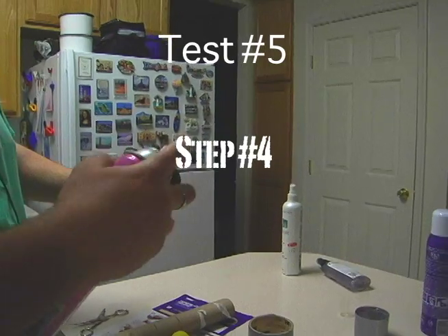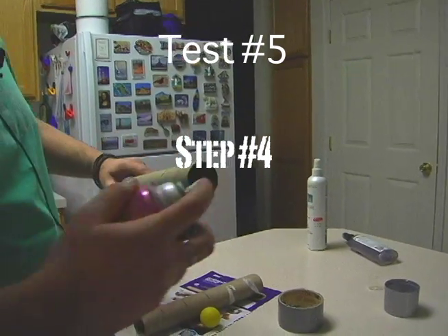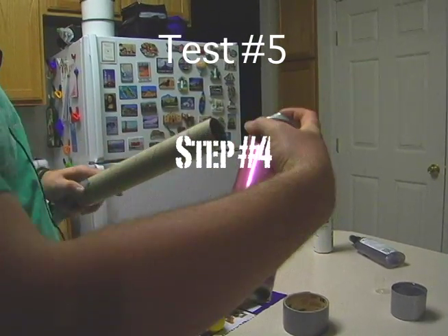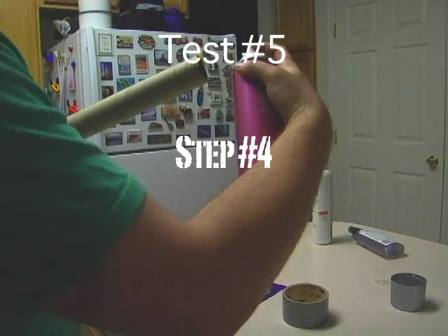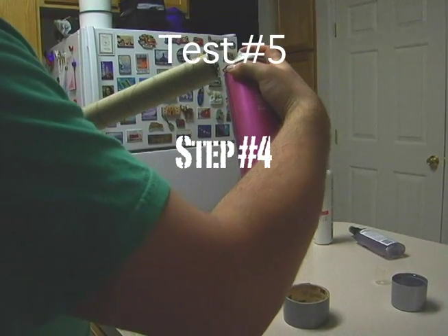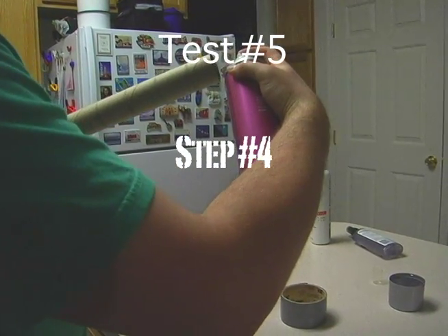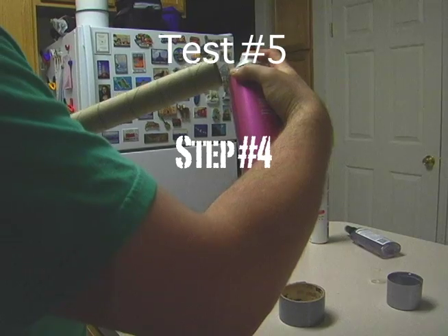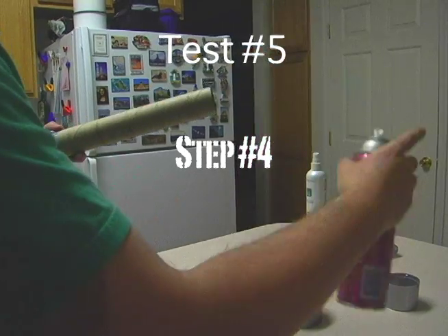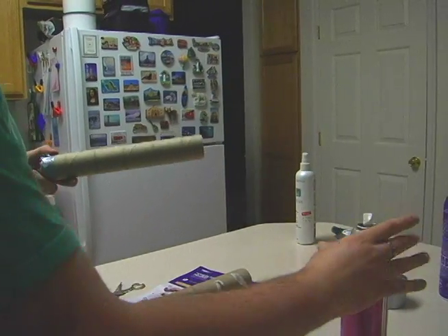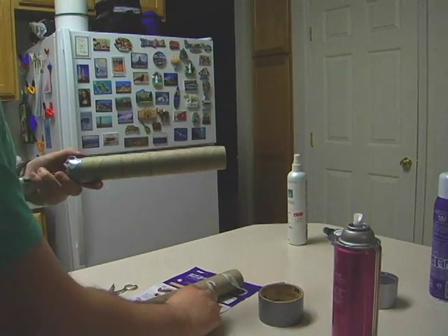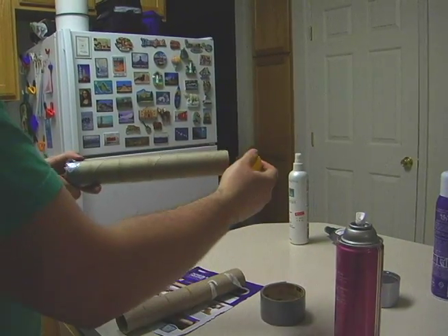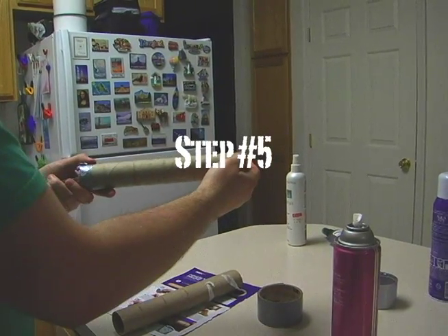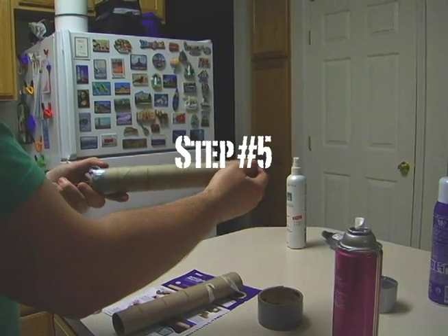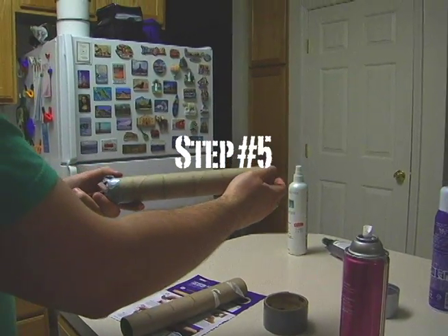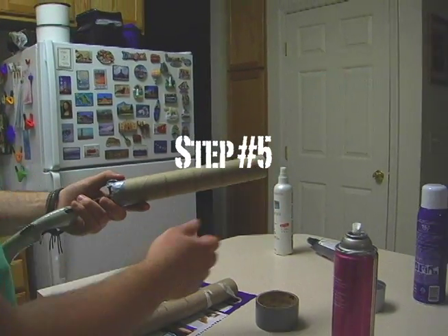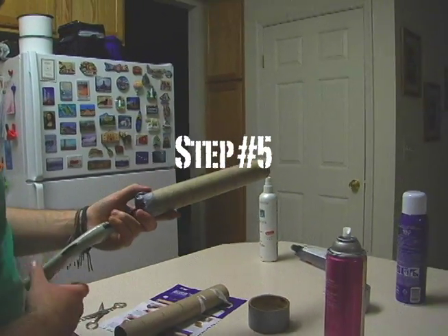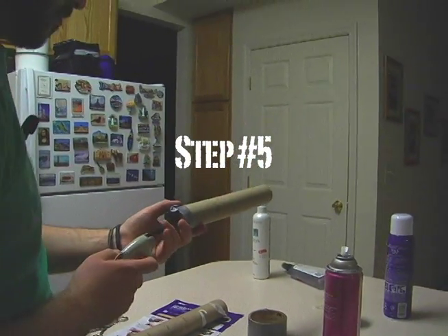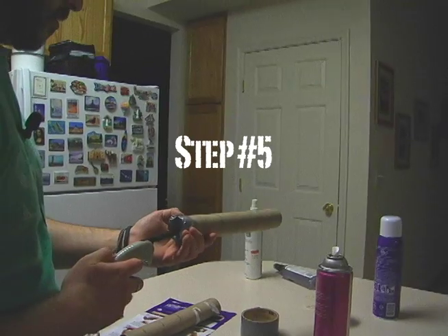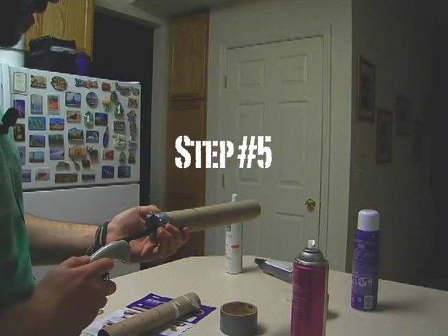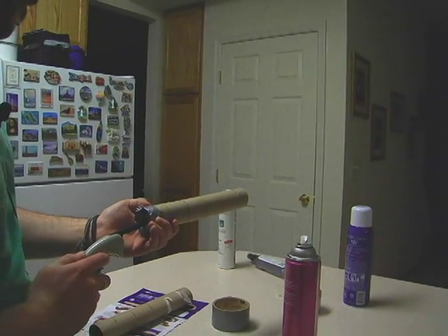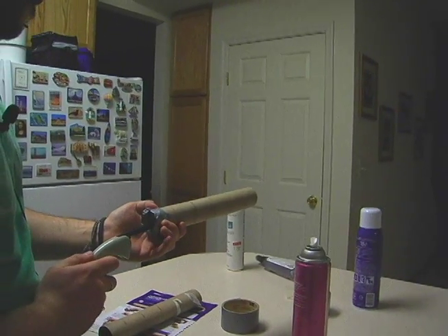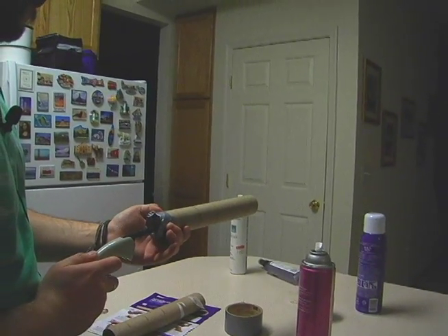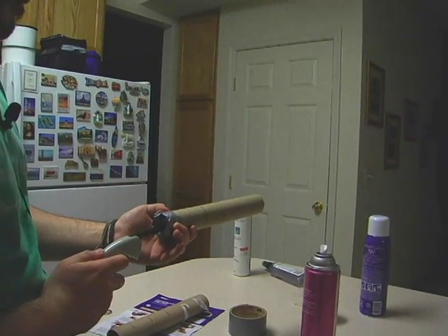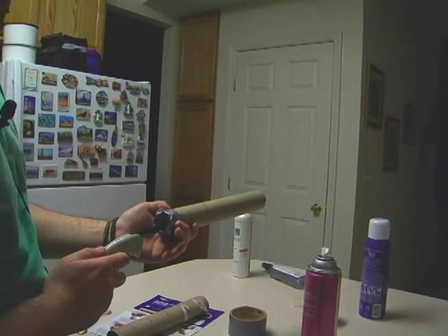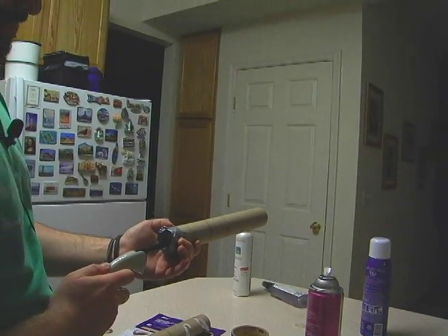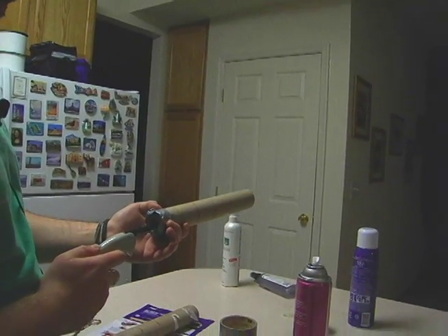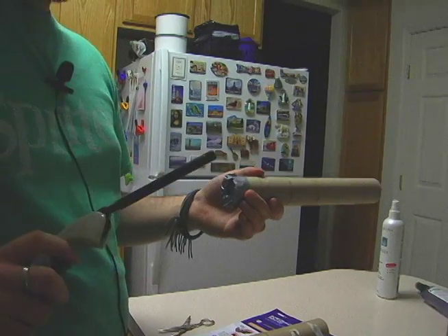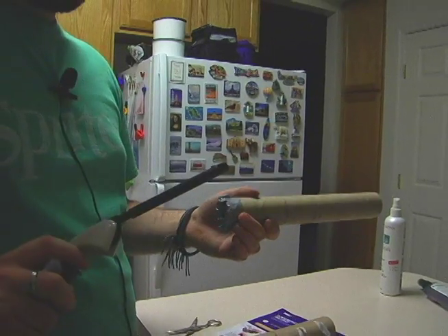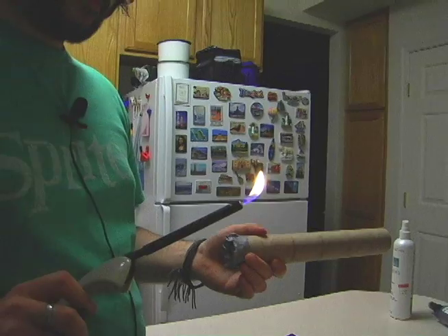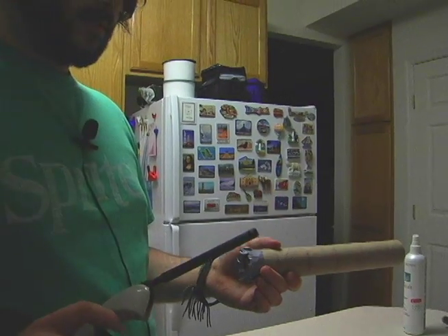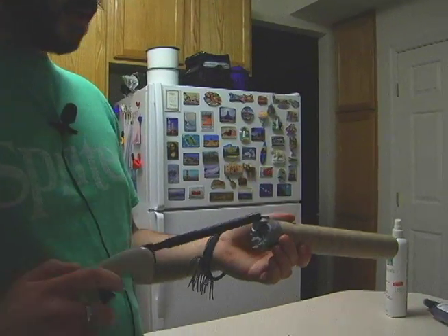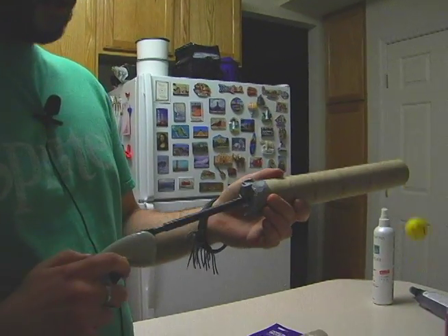Spray it in the tube. Some shit's going to come out. Stick it in there. Doesn't want to work right now. It's working now.